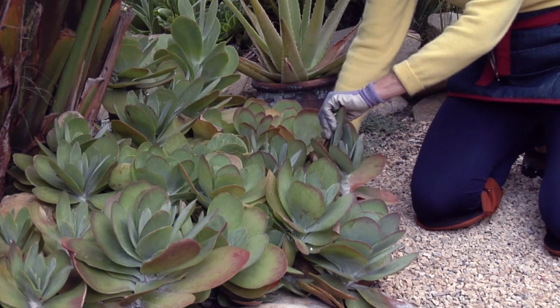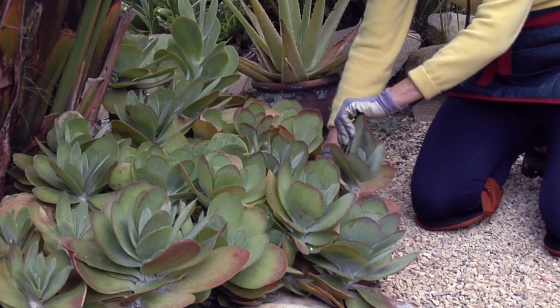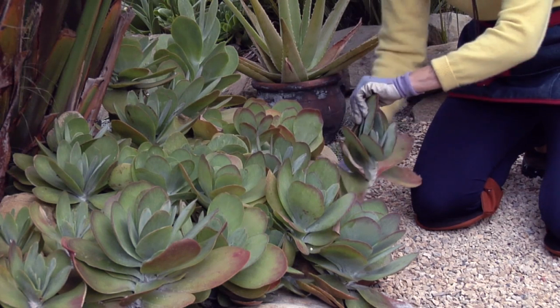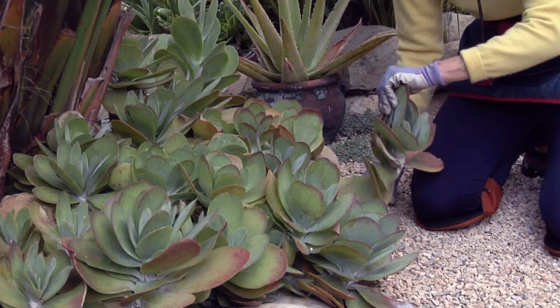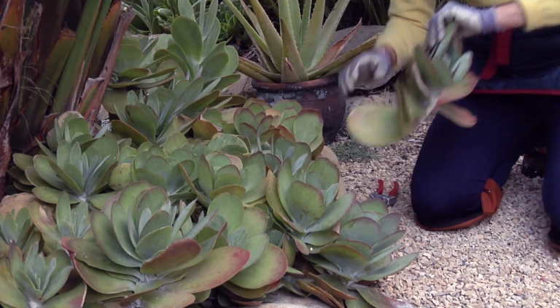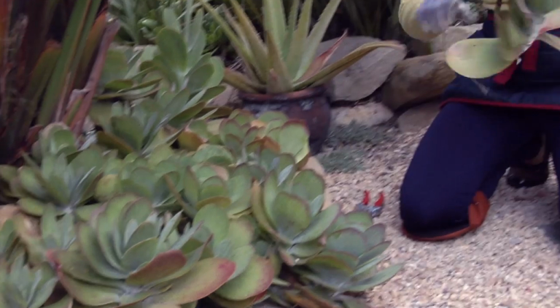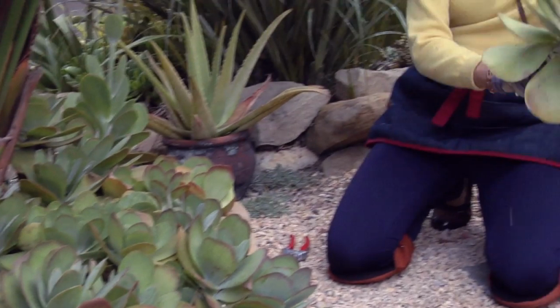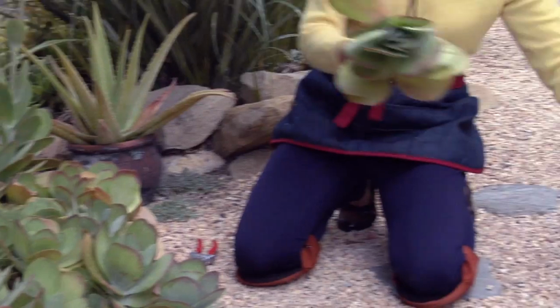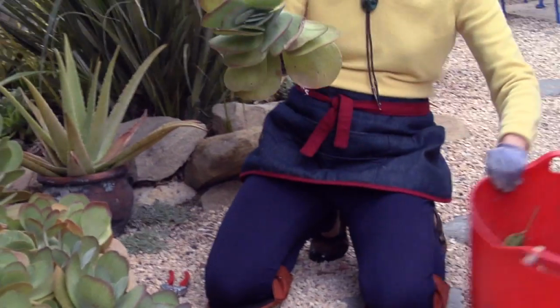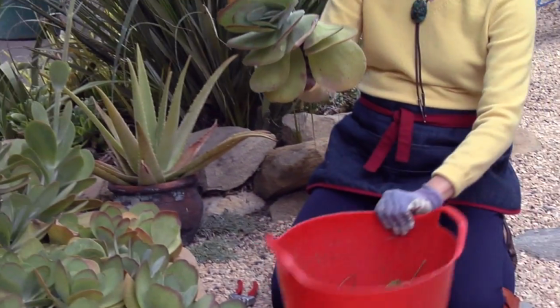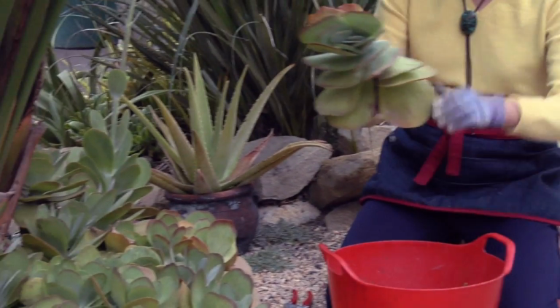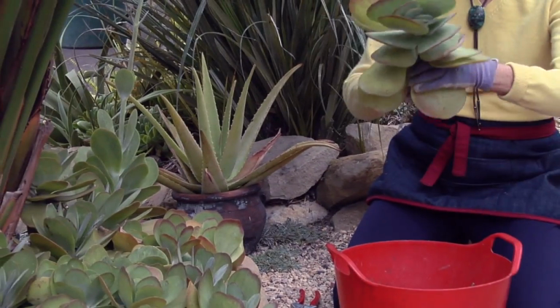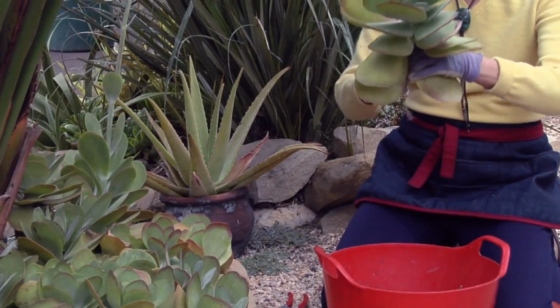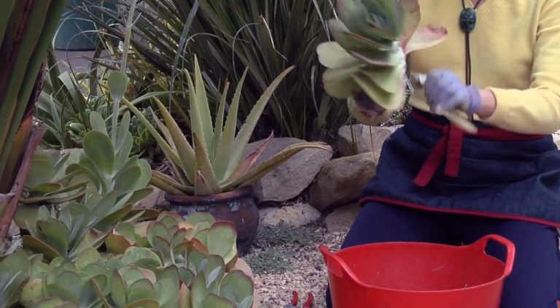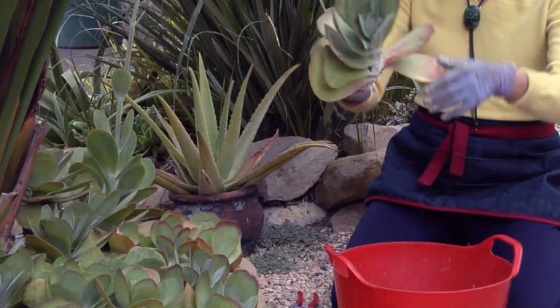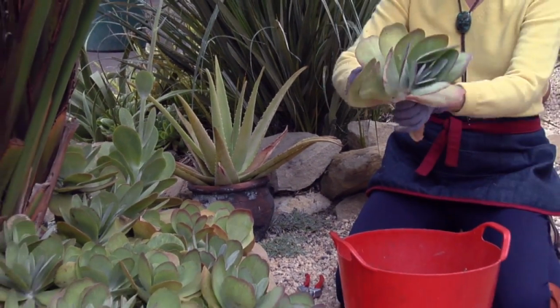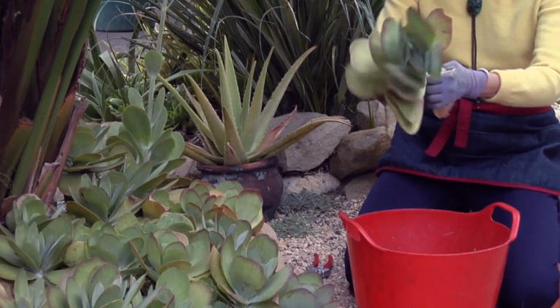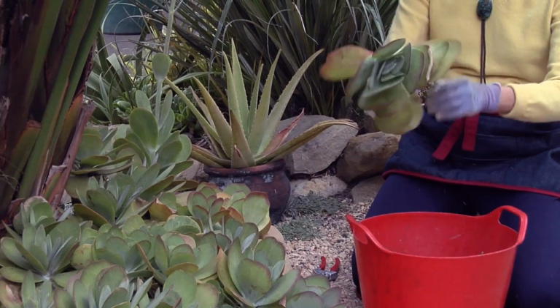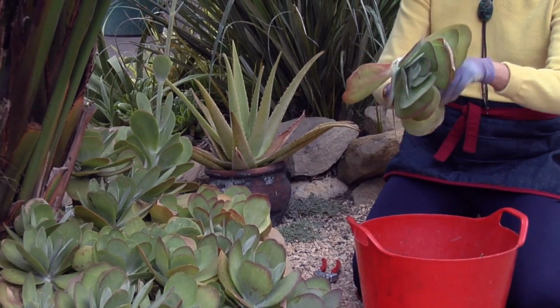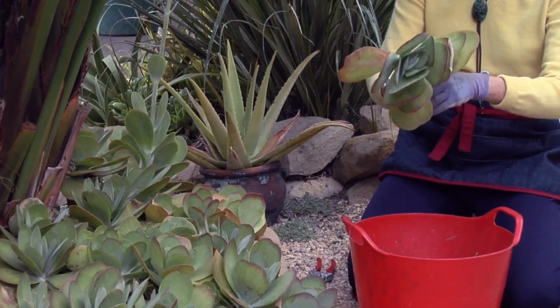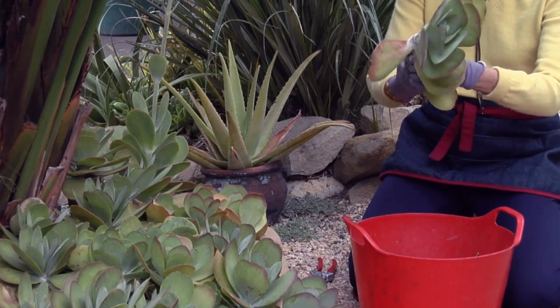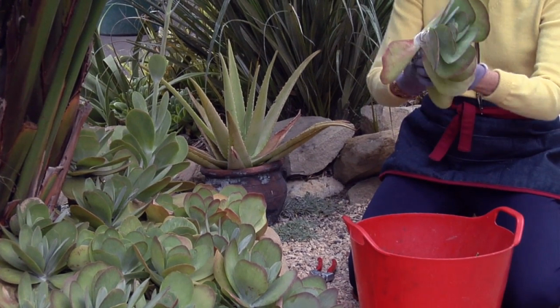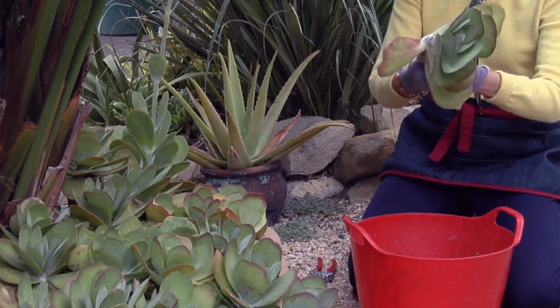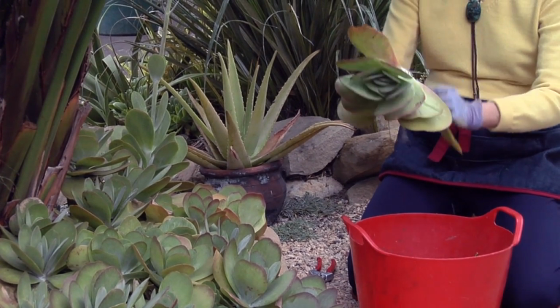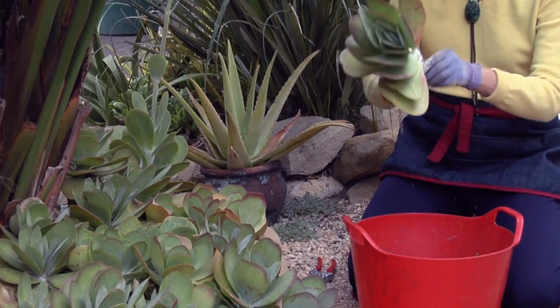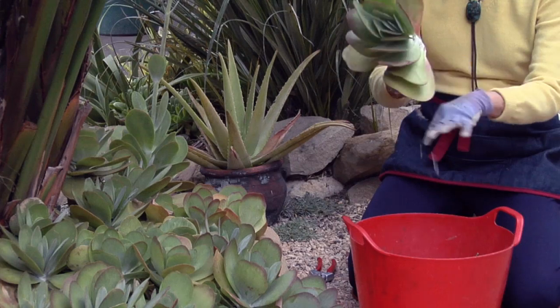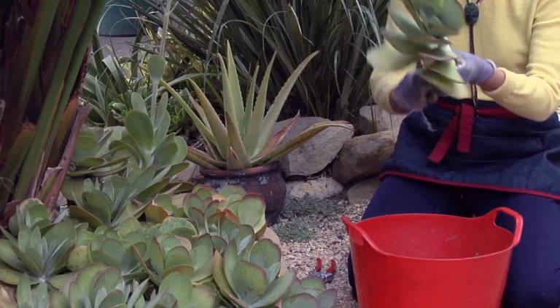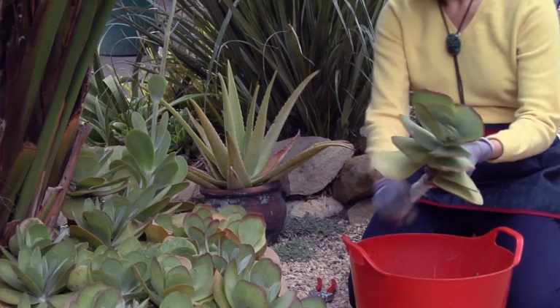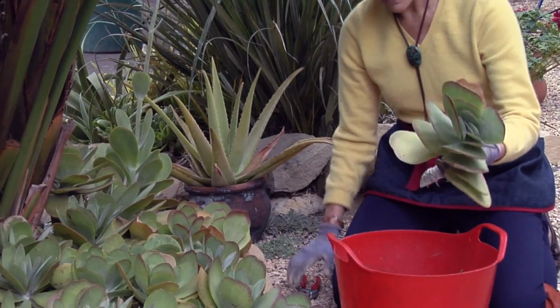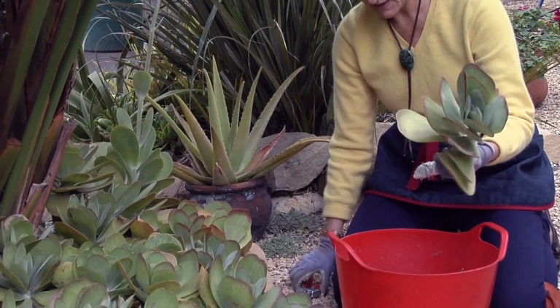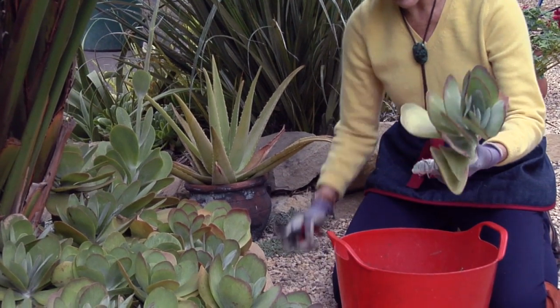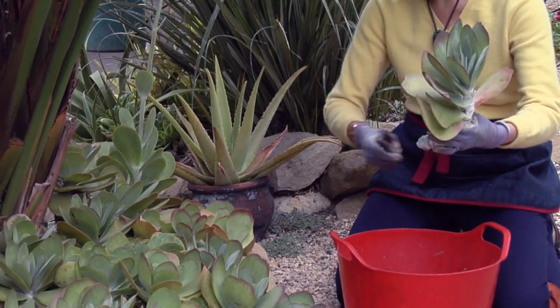When I go to plant them, I keep them dry for about a week or so, so that the plant is dry and the soil is dry, and then I'll give it some water after that.